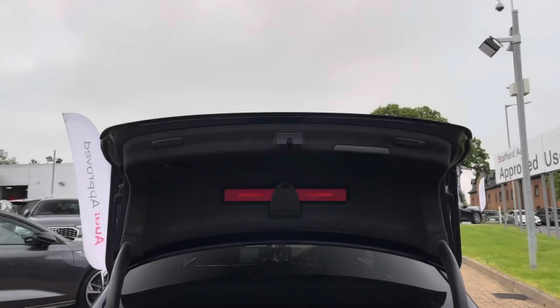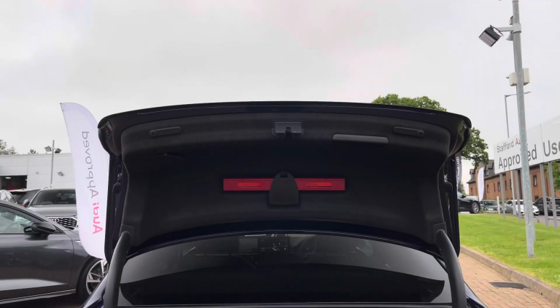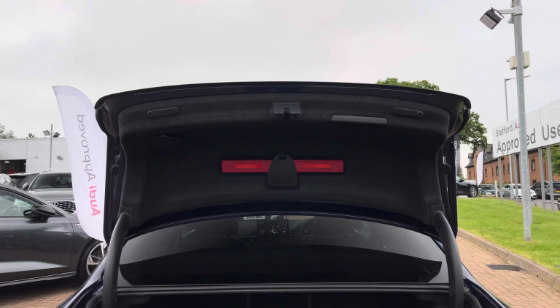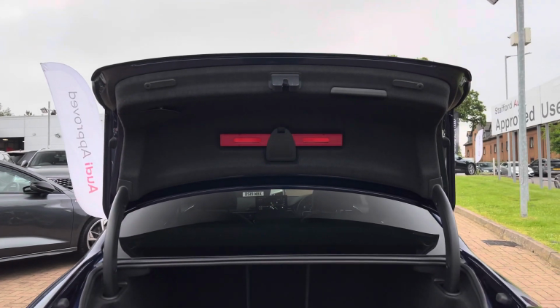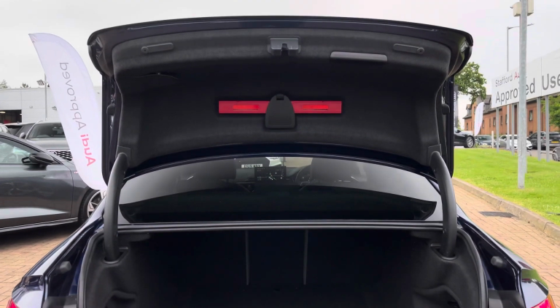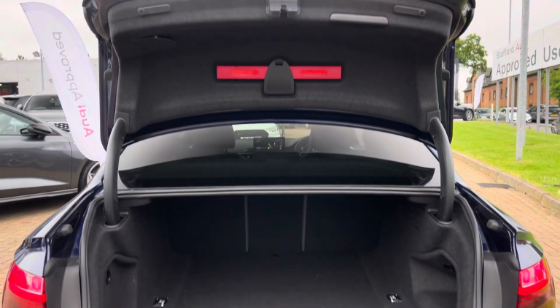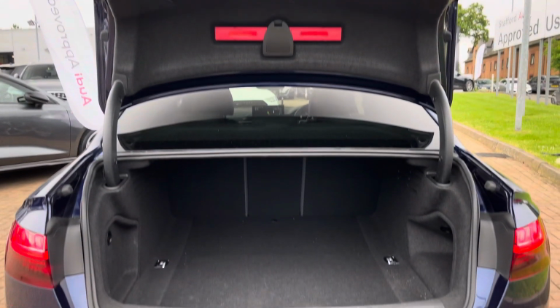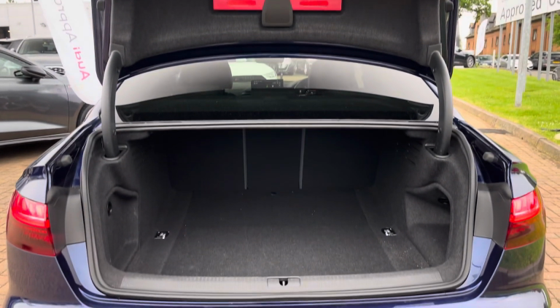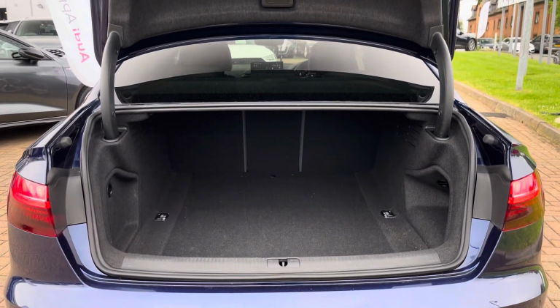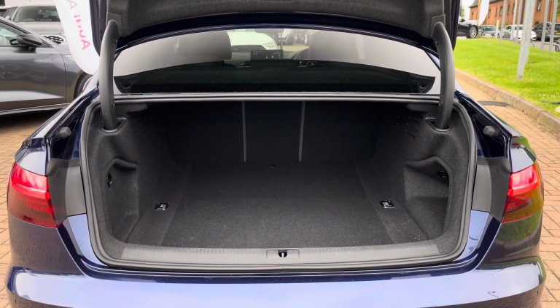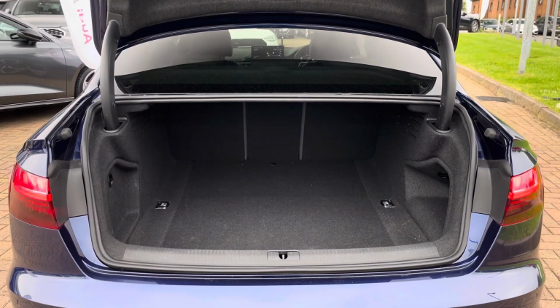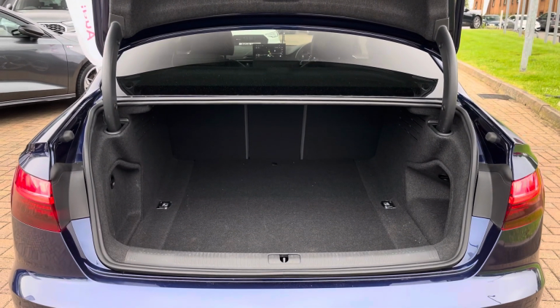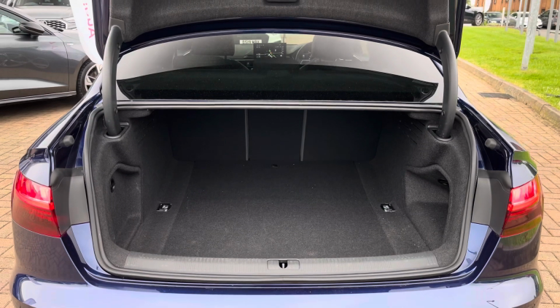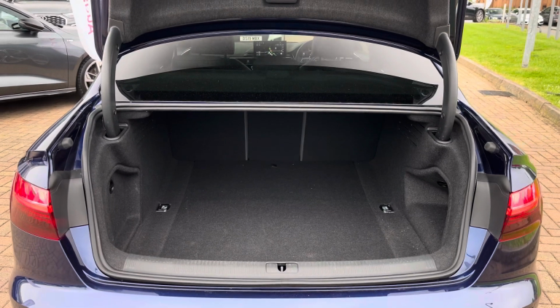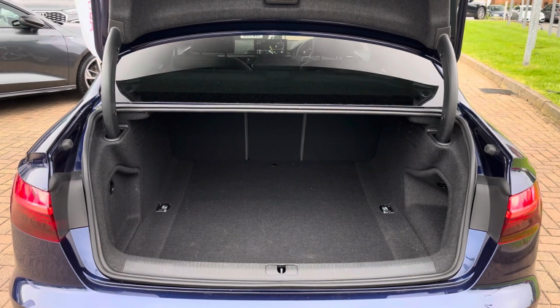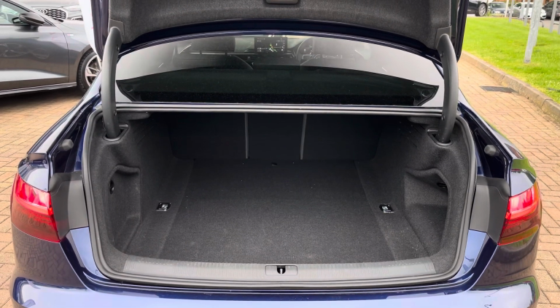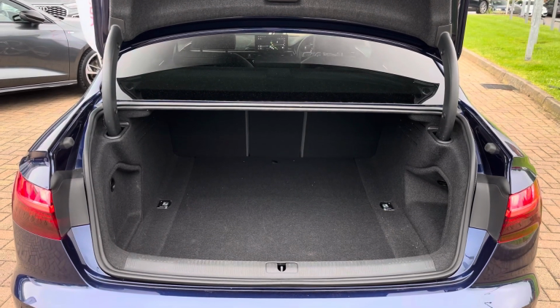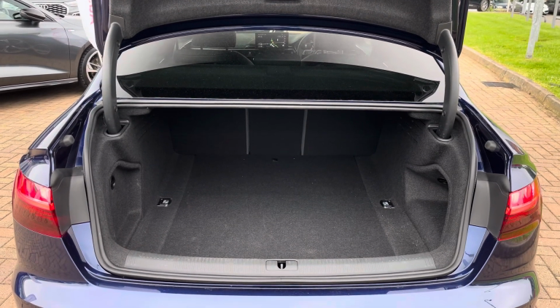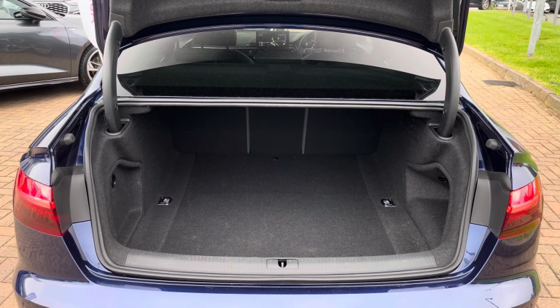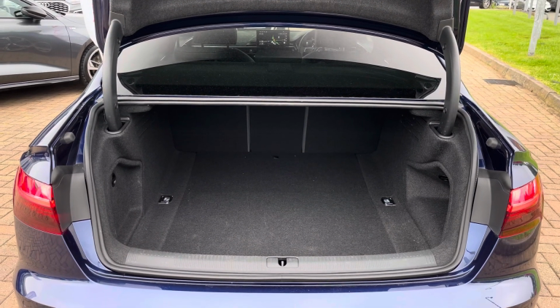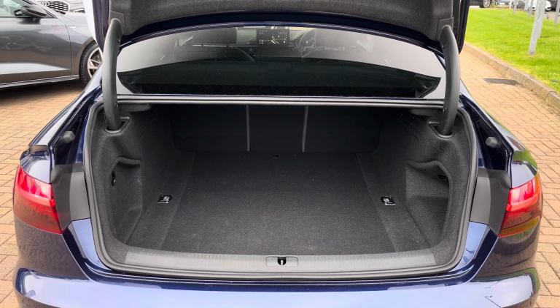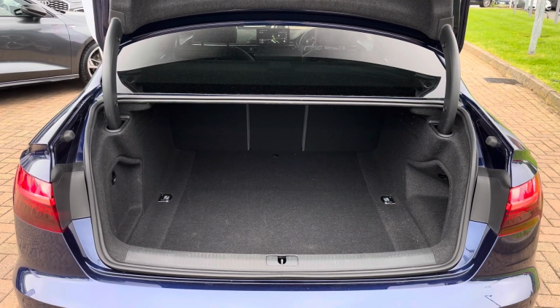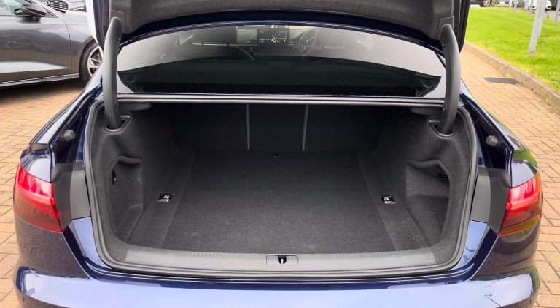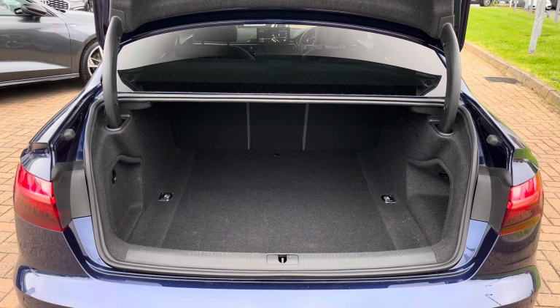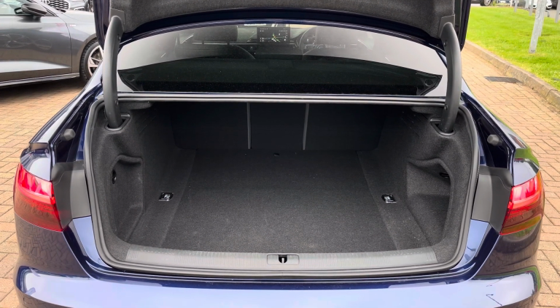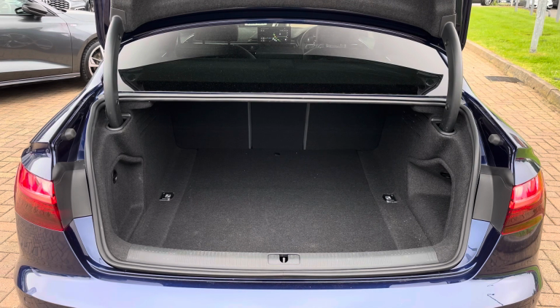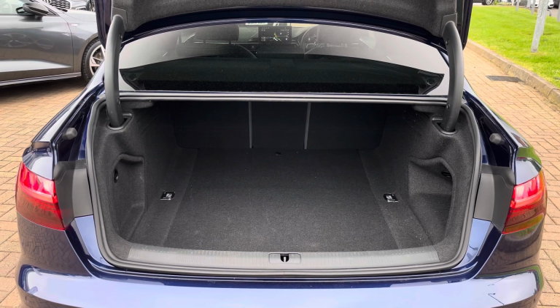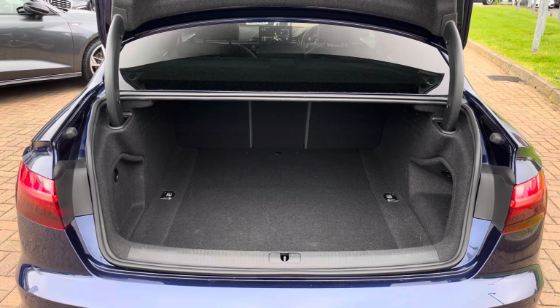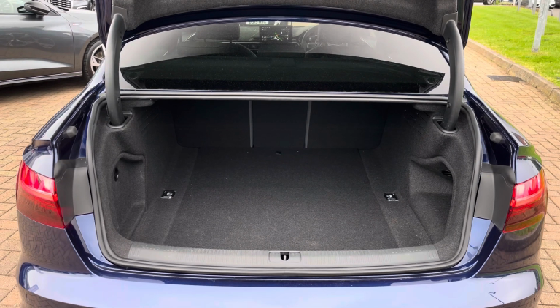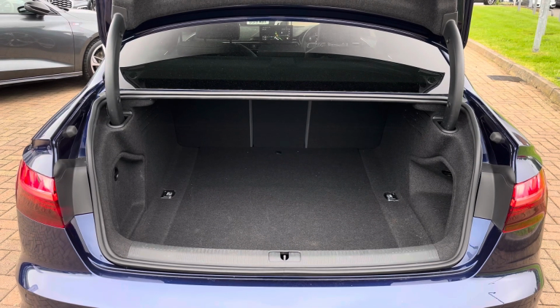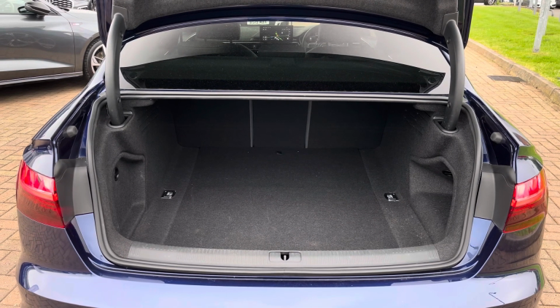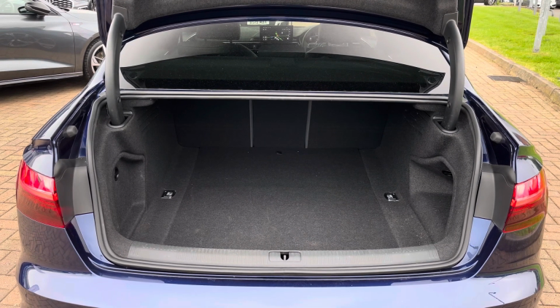Moving into the rear boot space of the A4 saloon, we find up to 480 litres of storage space — a large amount for a vehicle of this size. This can easily accommodate one larger suitcase as well as a few additional shopping bags.